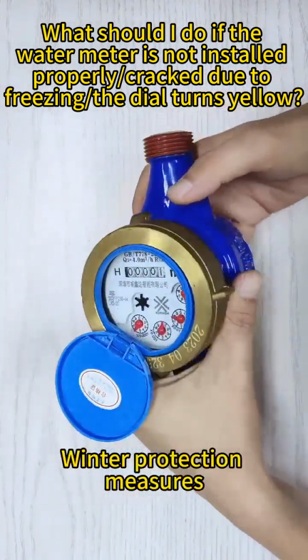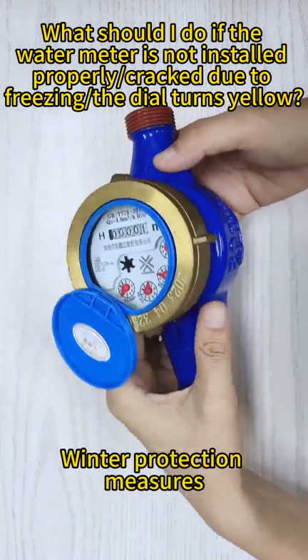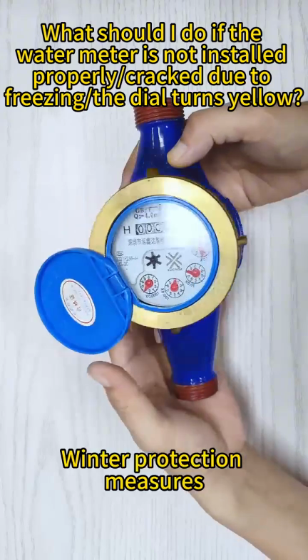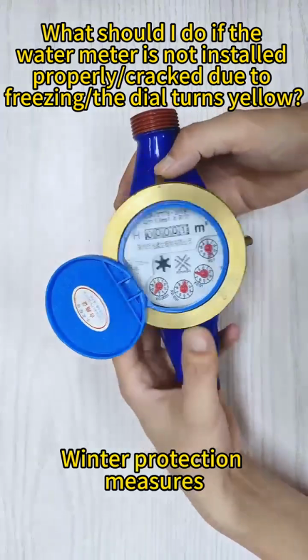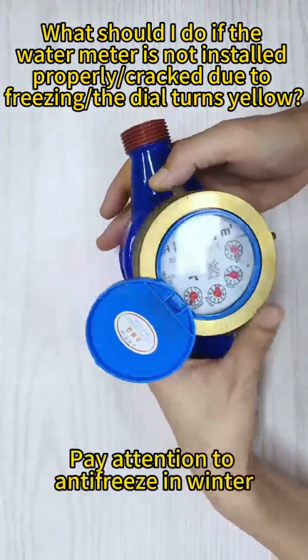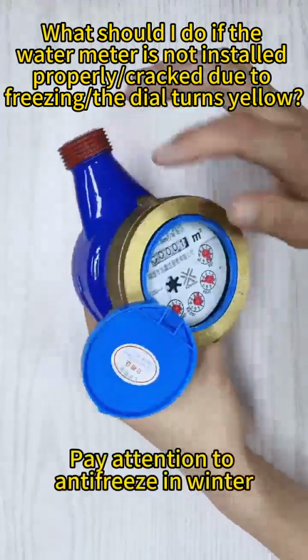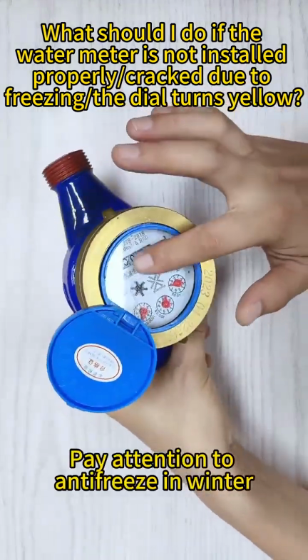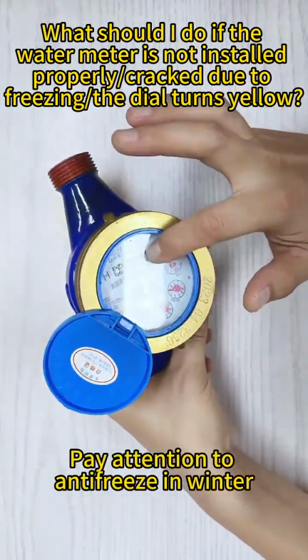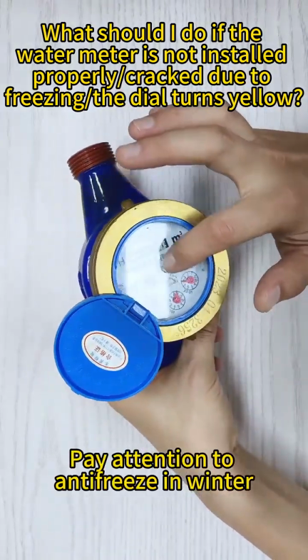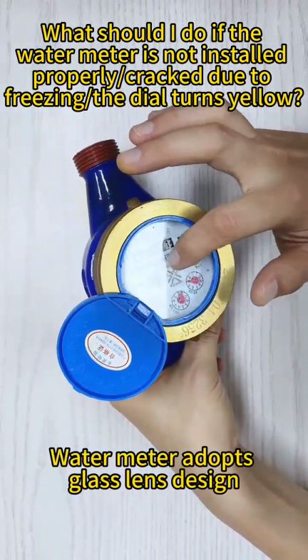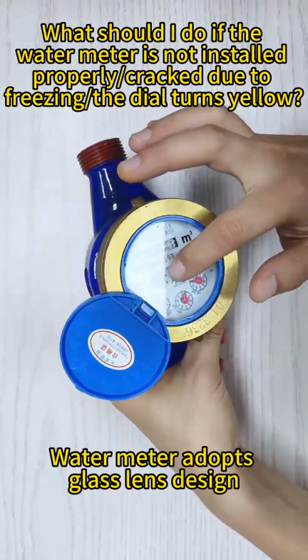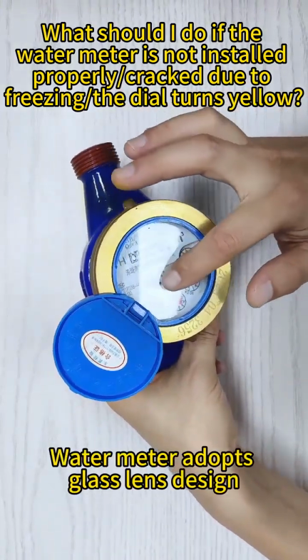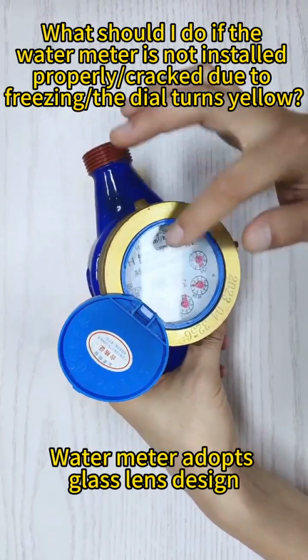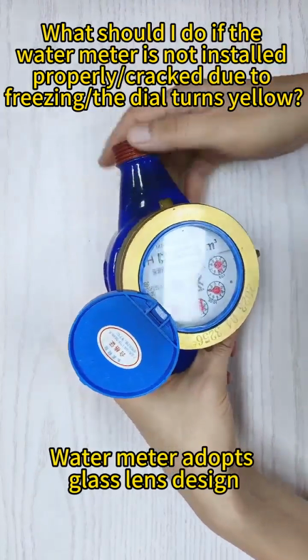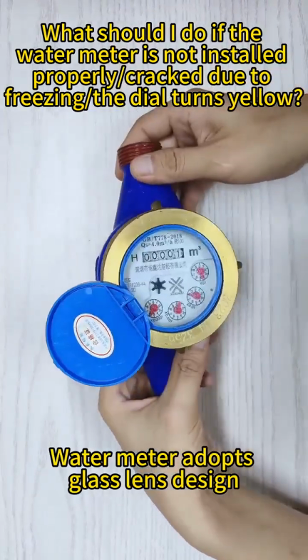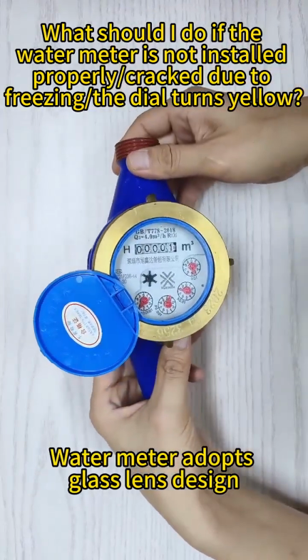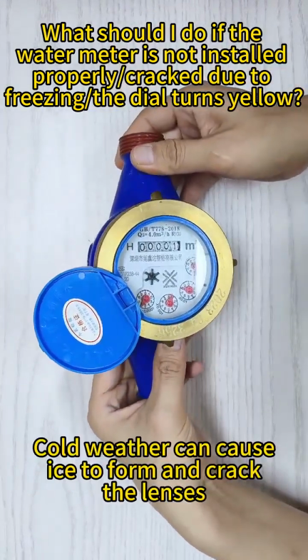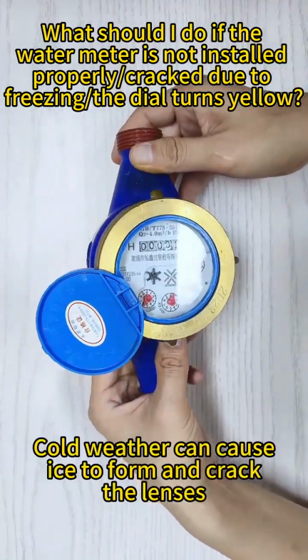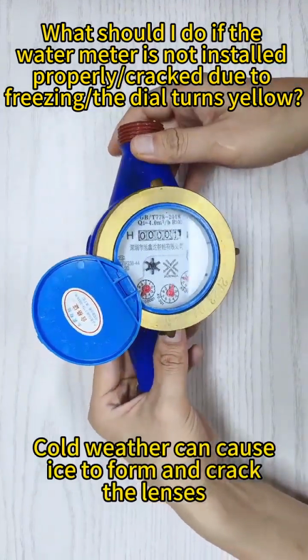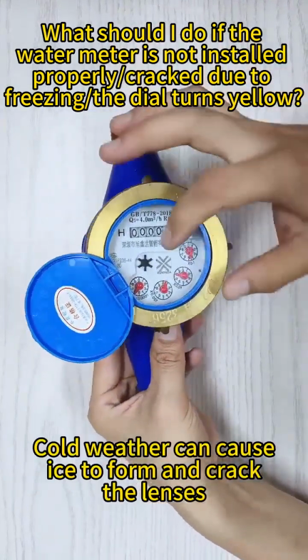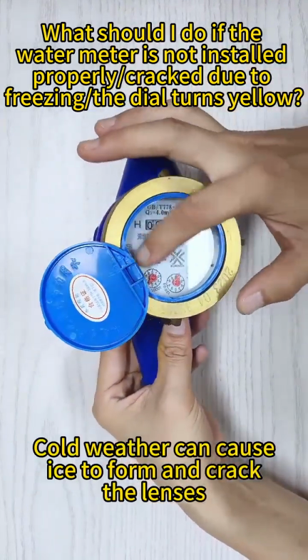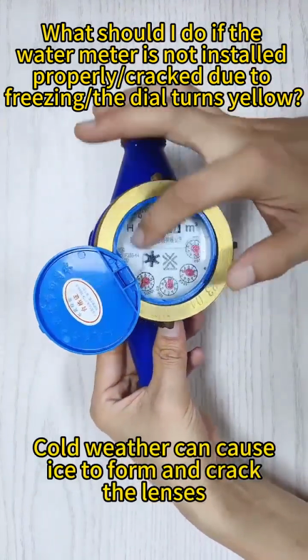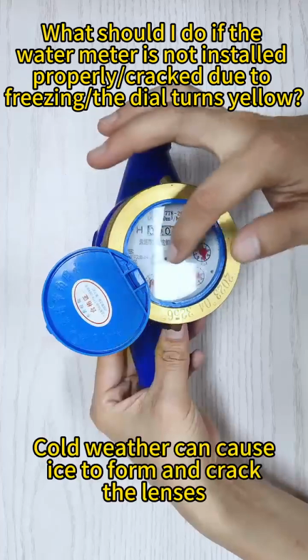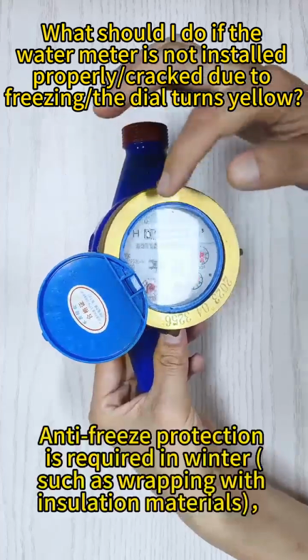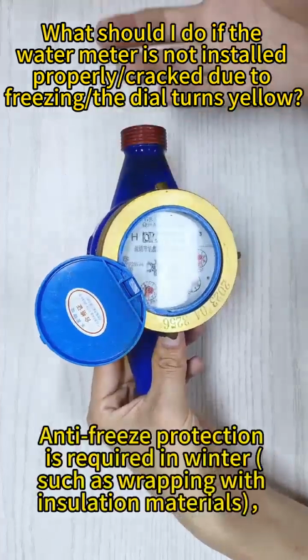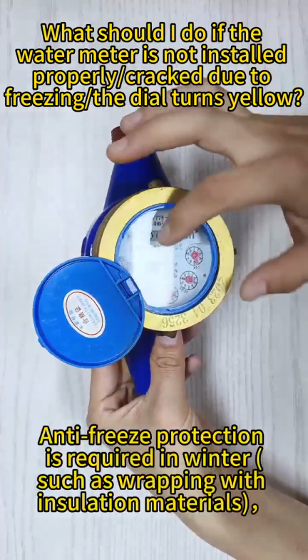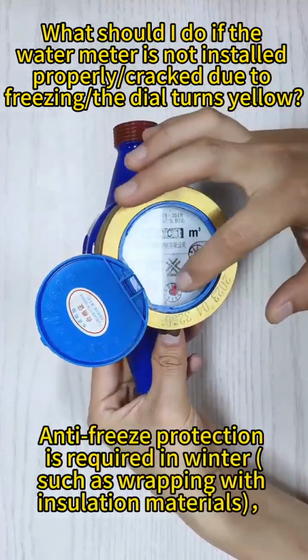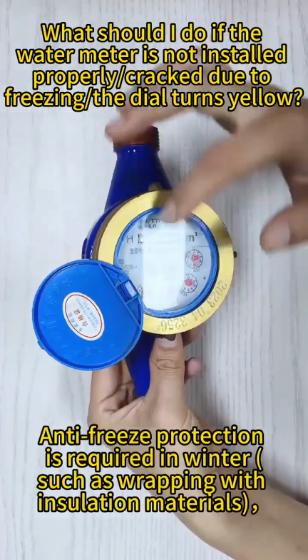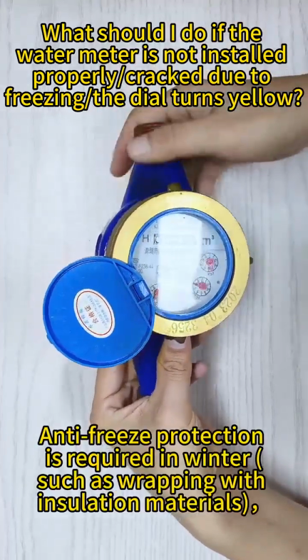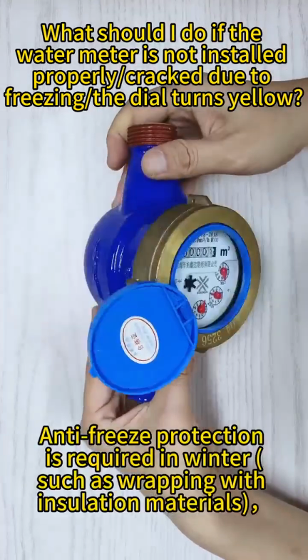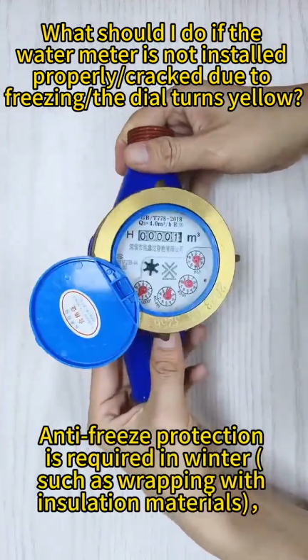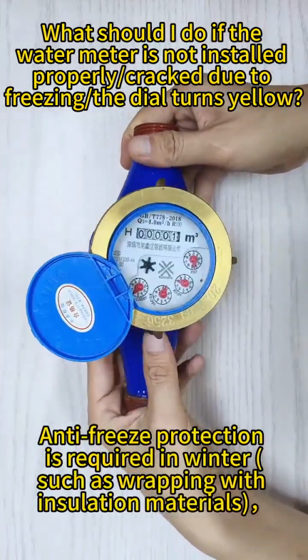Winter Protection Measures: pay attention to antifreeze in winter. The water meter adopts a glass lens design. Cold weather can cause ice to form and crack the lenses. Antifreeze protection is required in winter, such as wrapping with insulation materials.